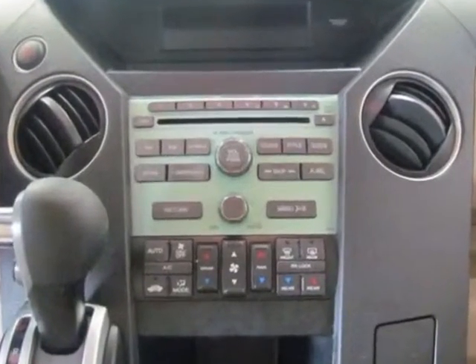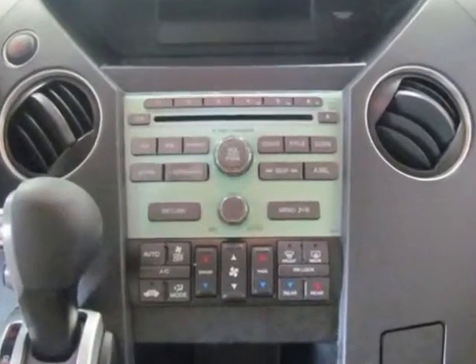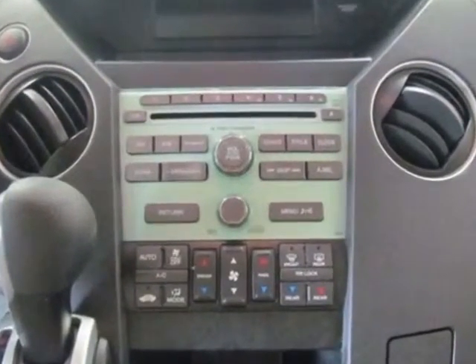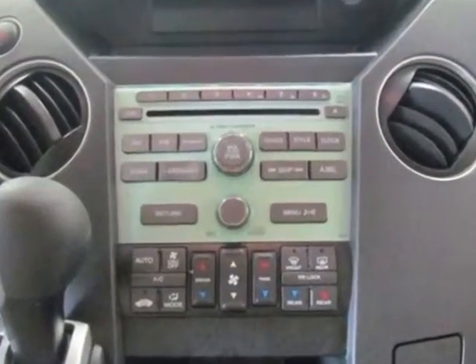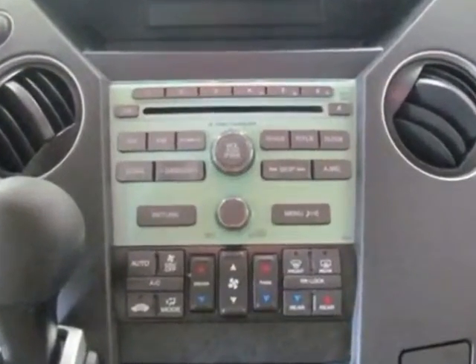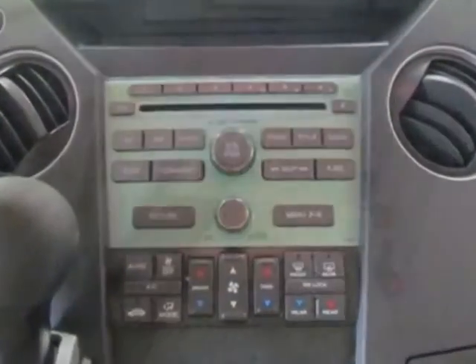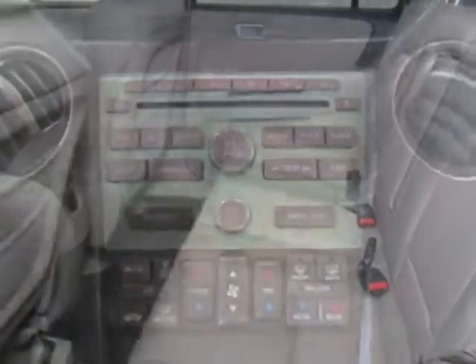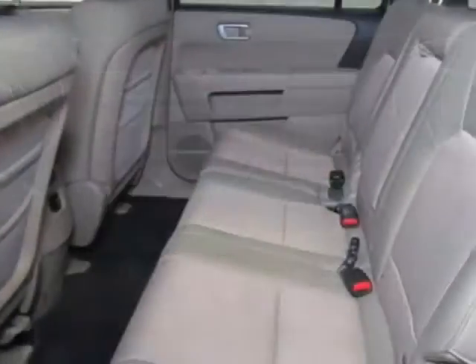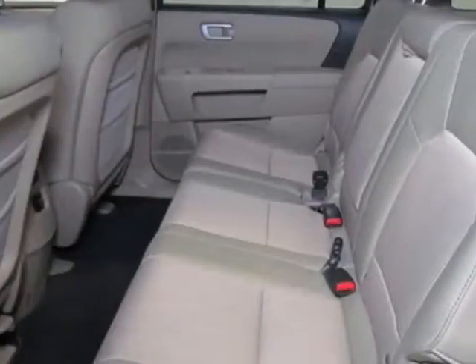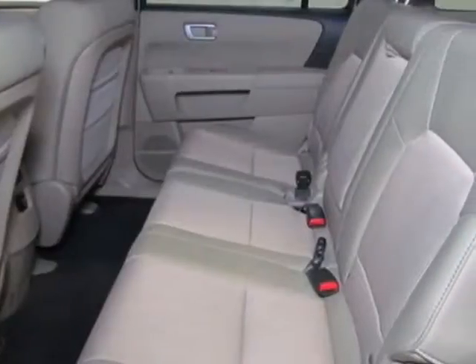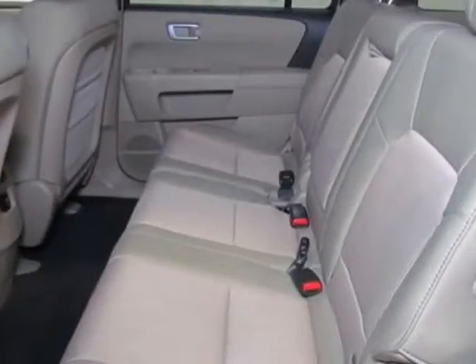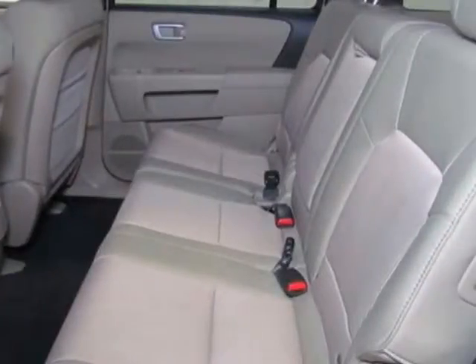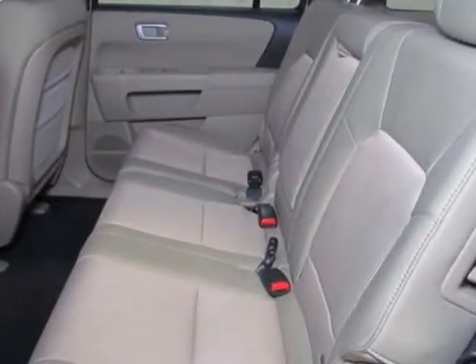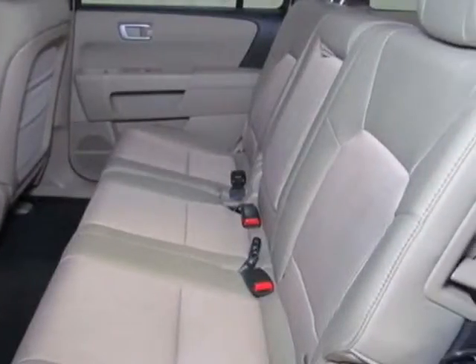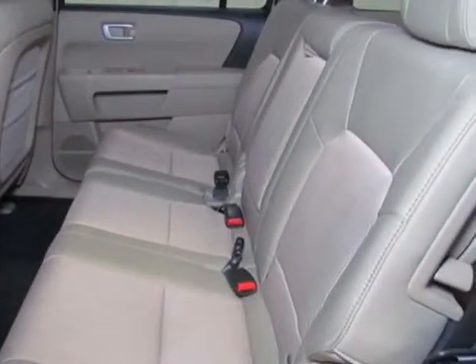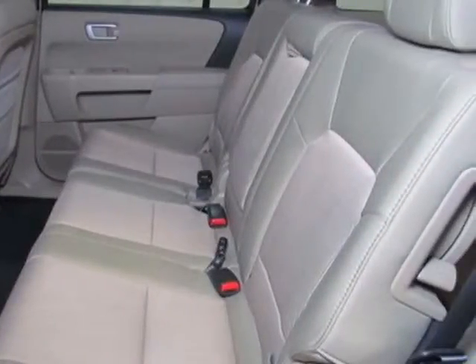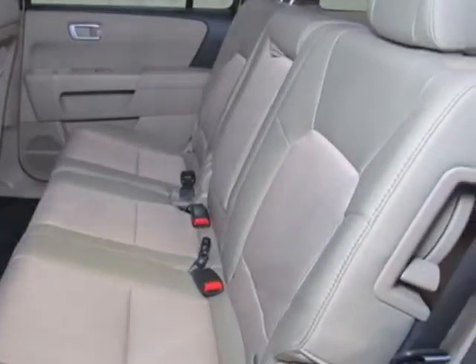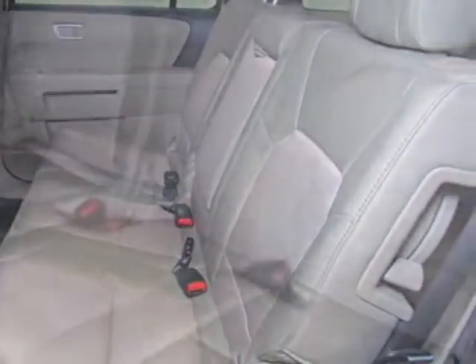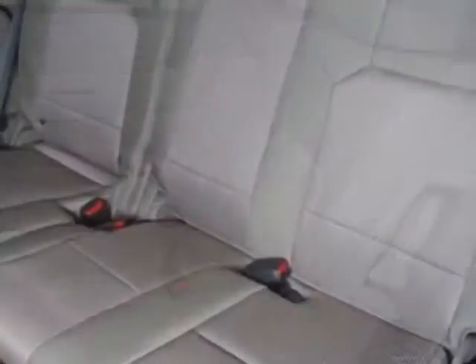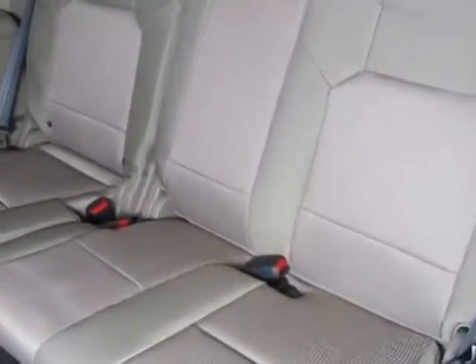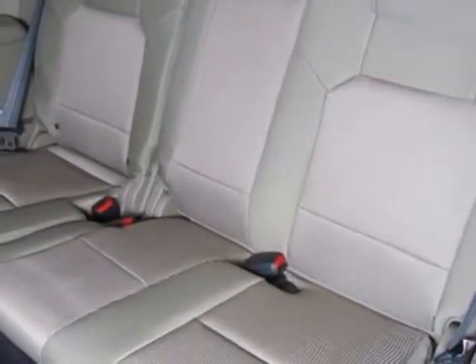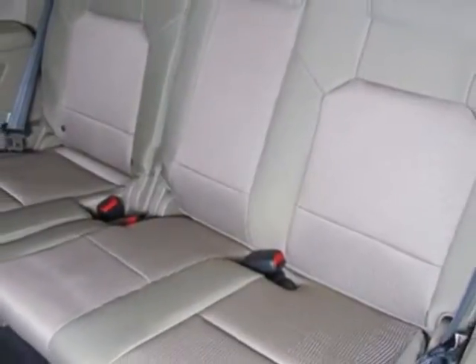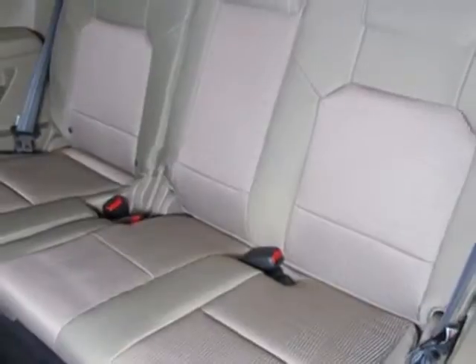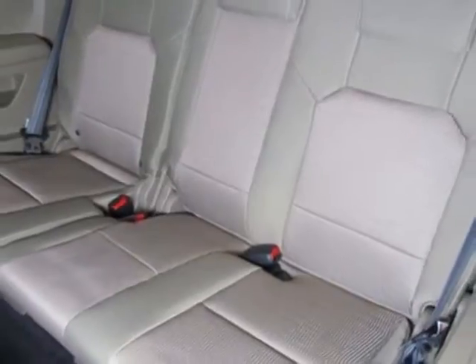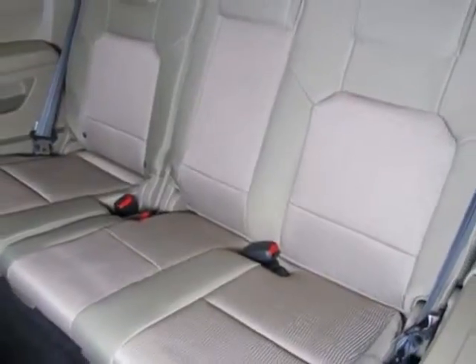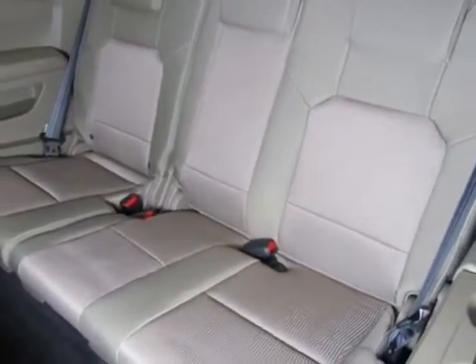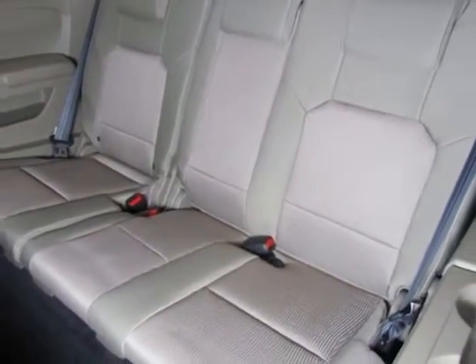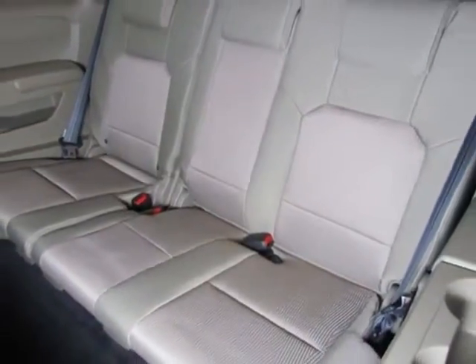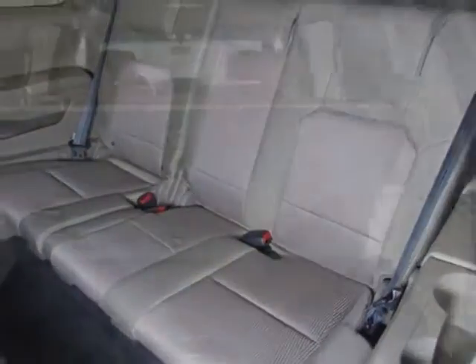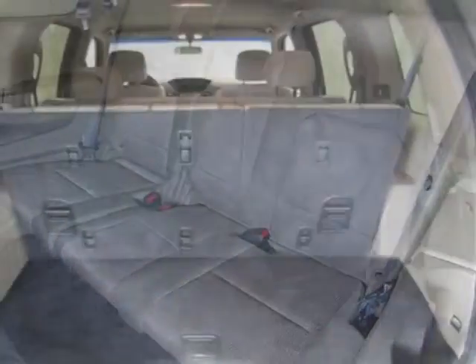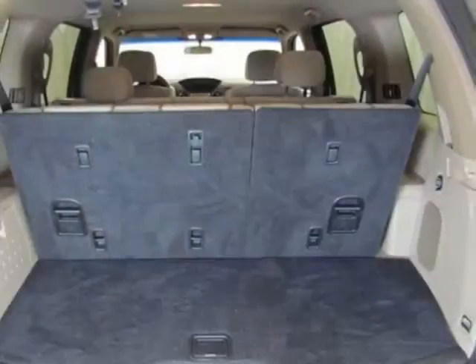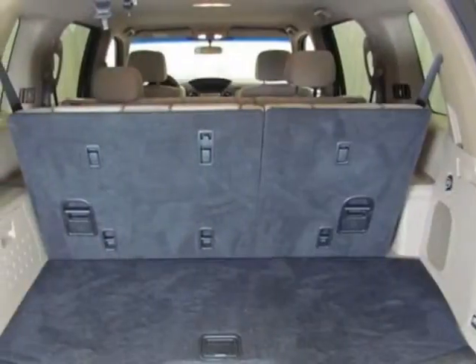It has an automatic transmission. Additional options for this vehicle include power locks, satellite radio, tow package, driver airbag, and third-row seating.